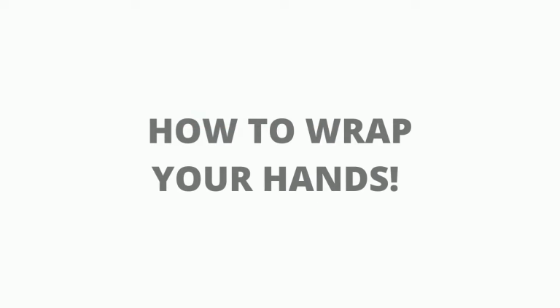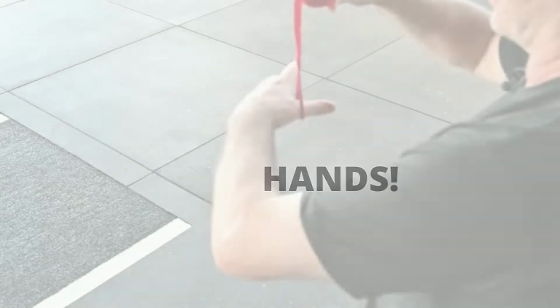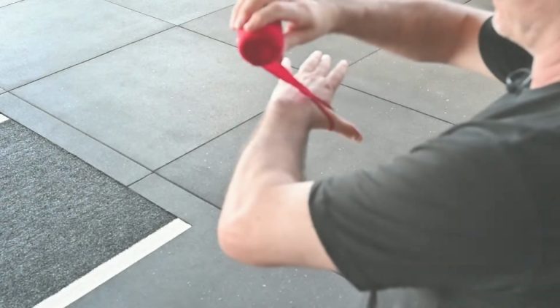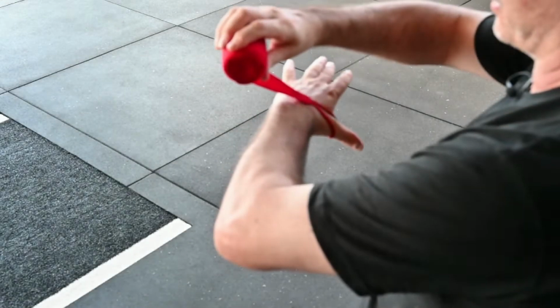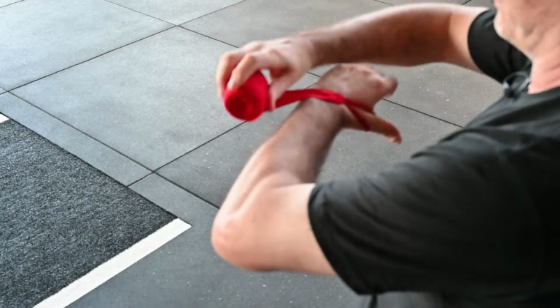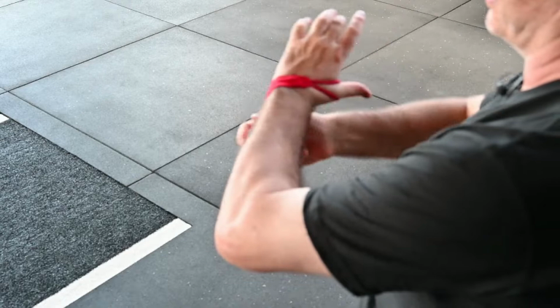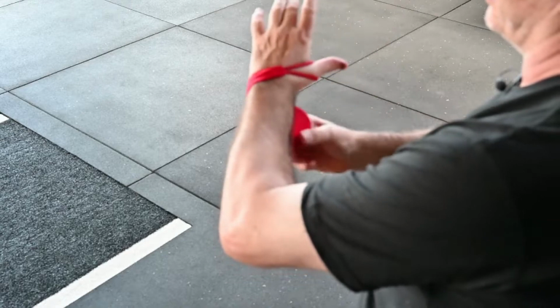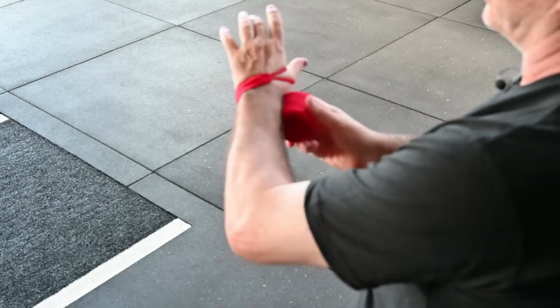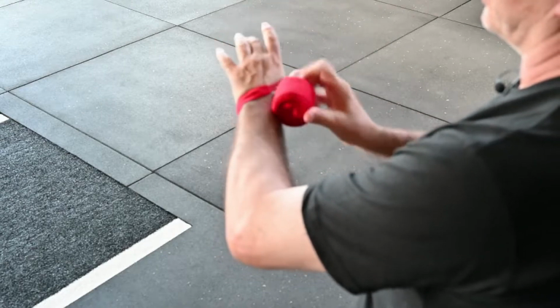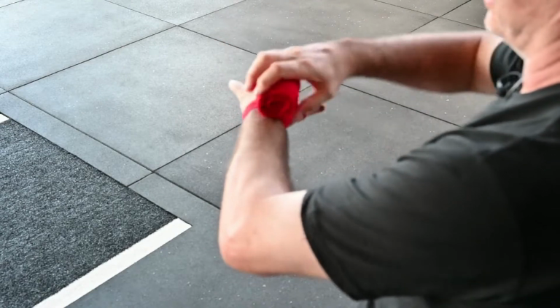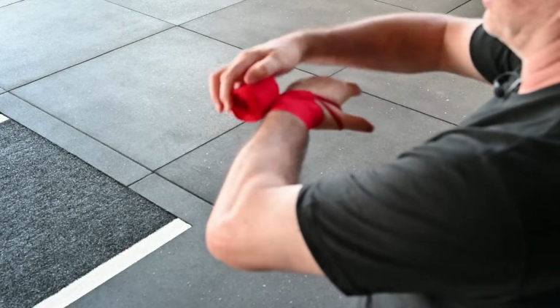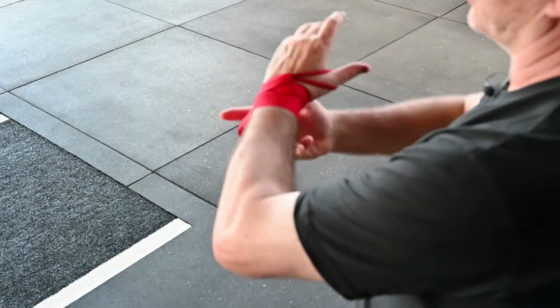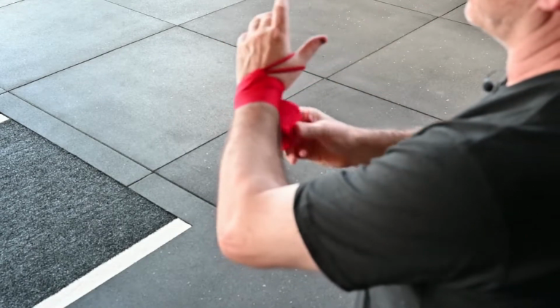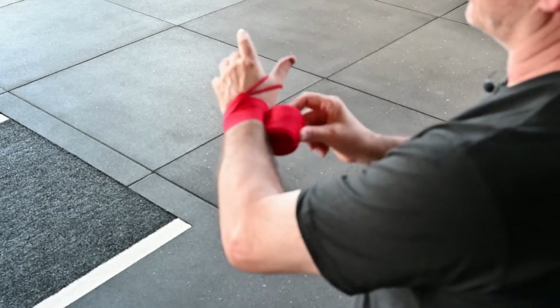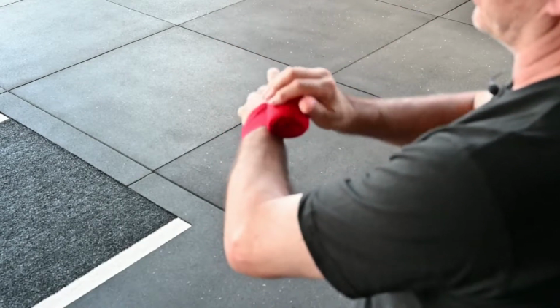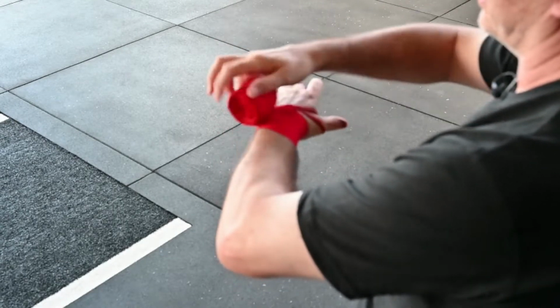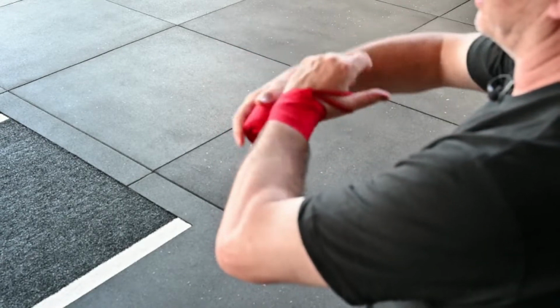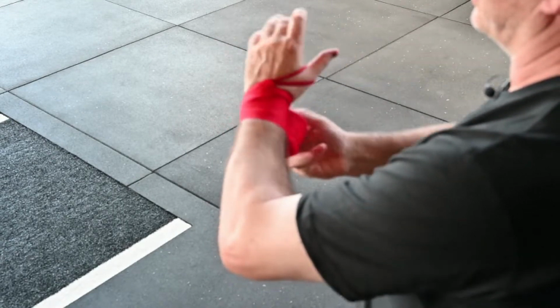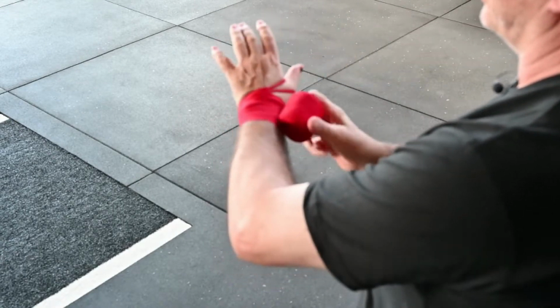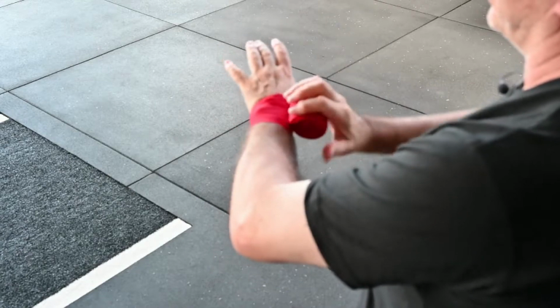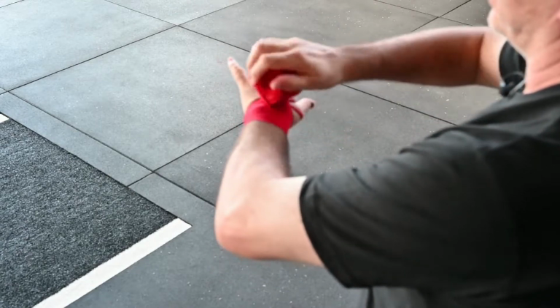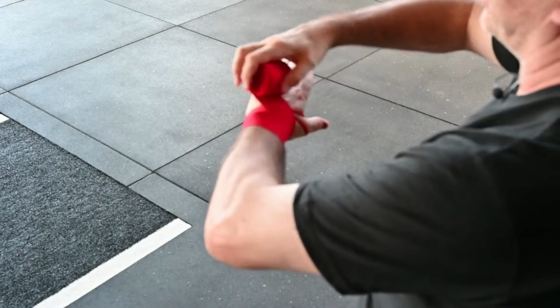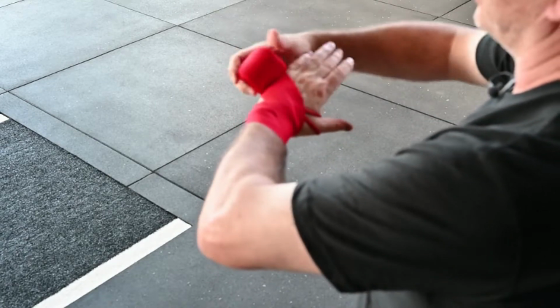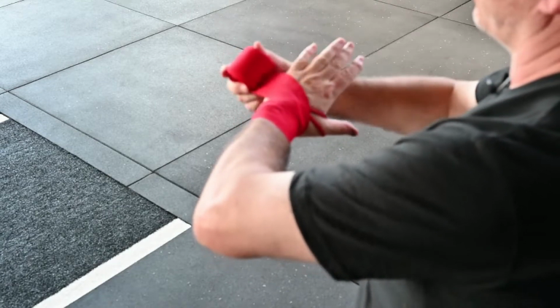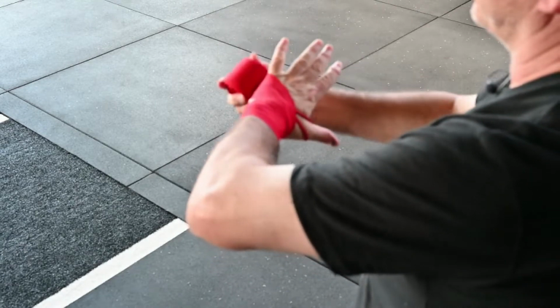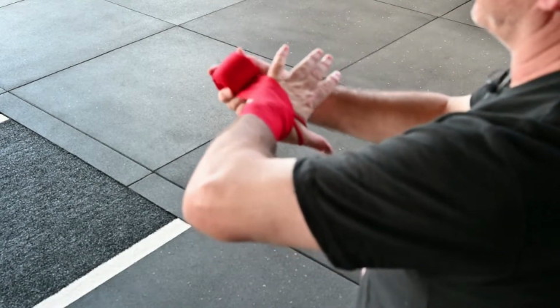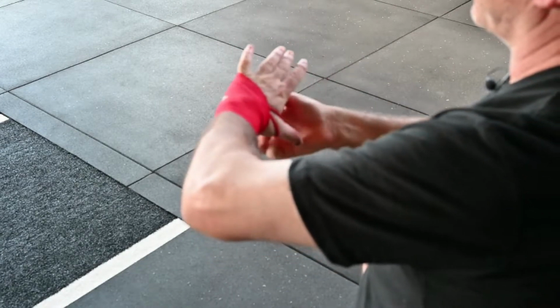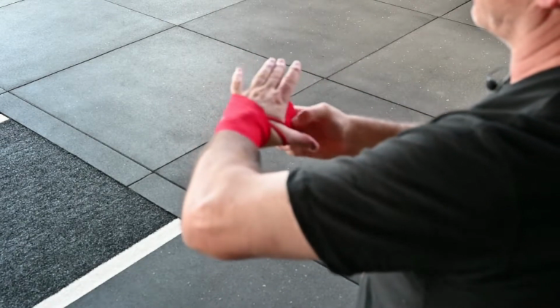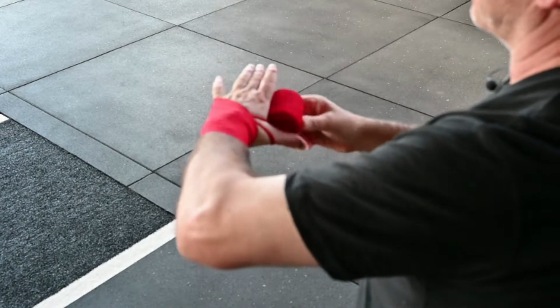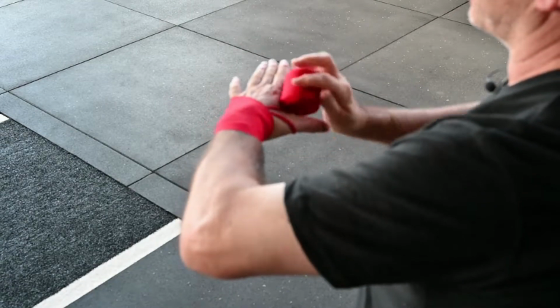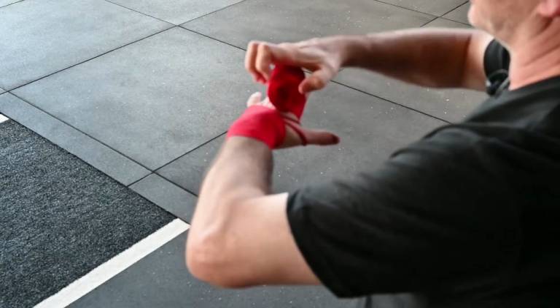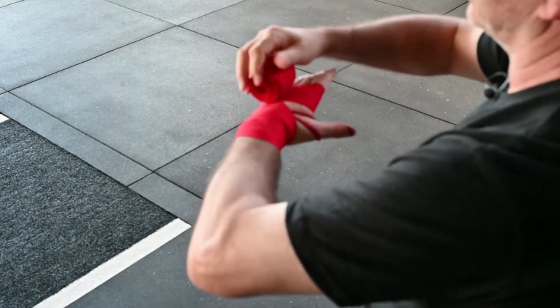Hook over the thumb, twice around the wrist, over the little finger, twice around the knuckles.